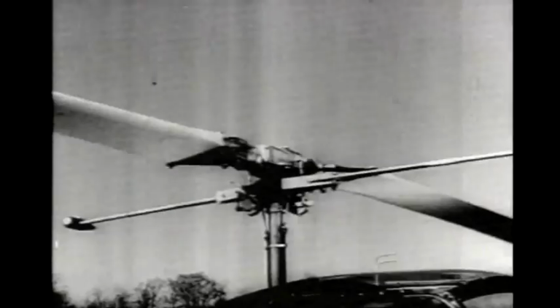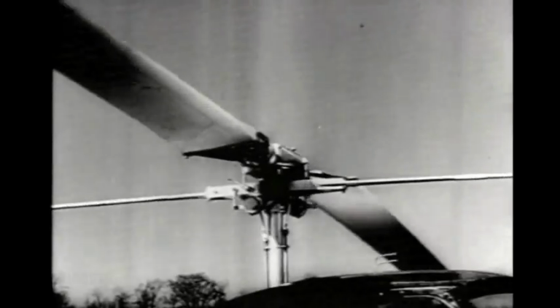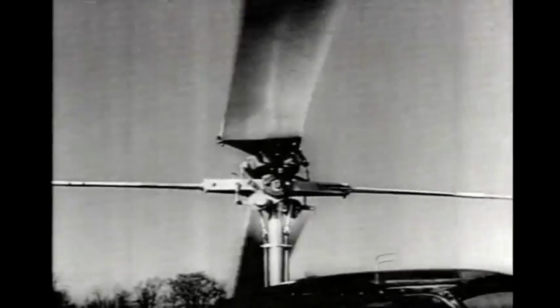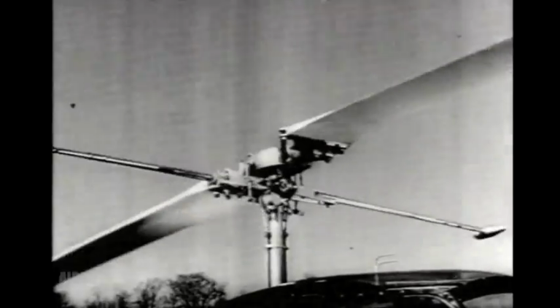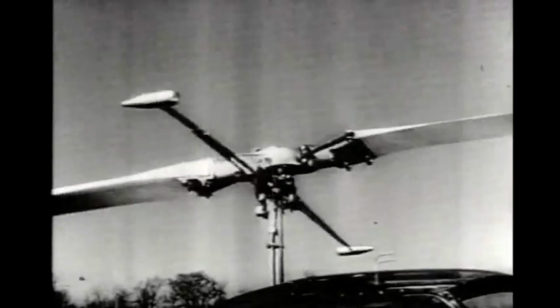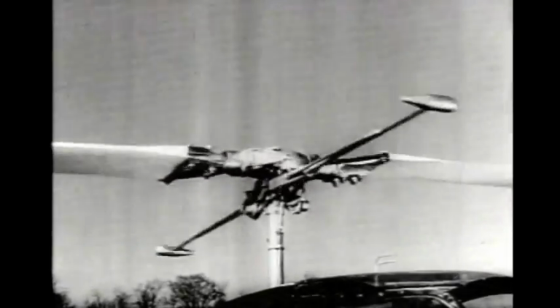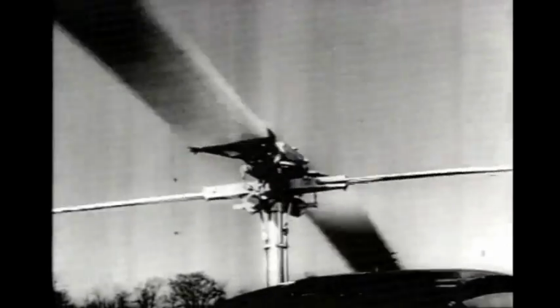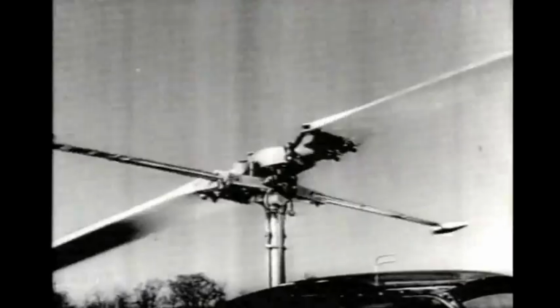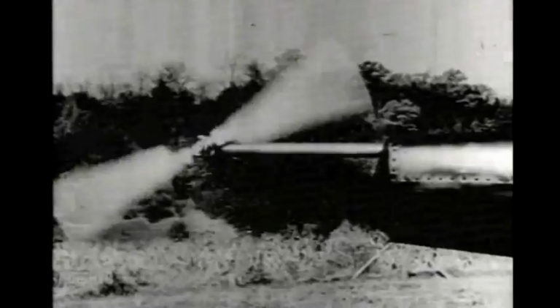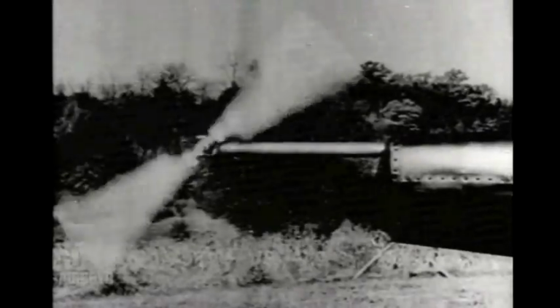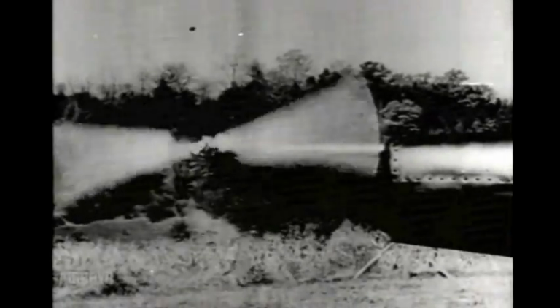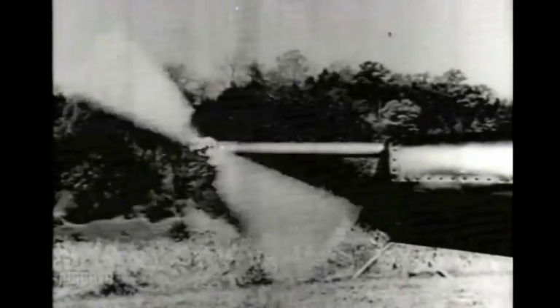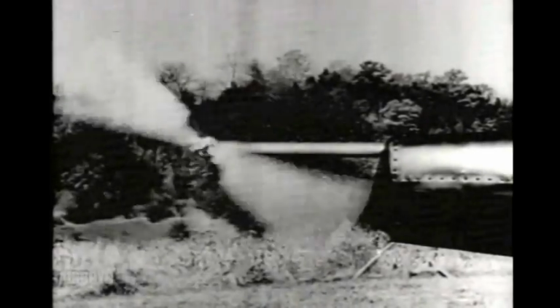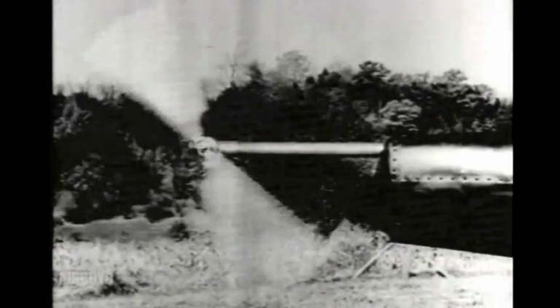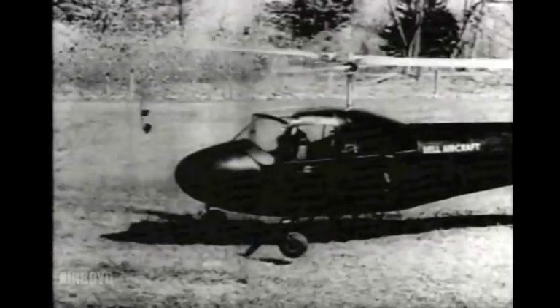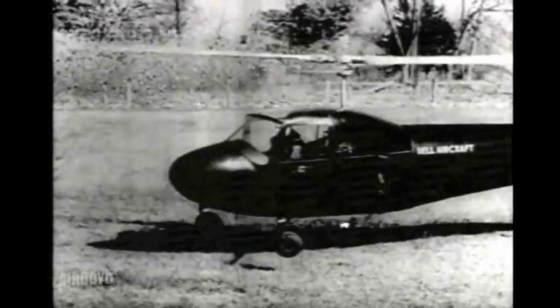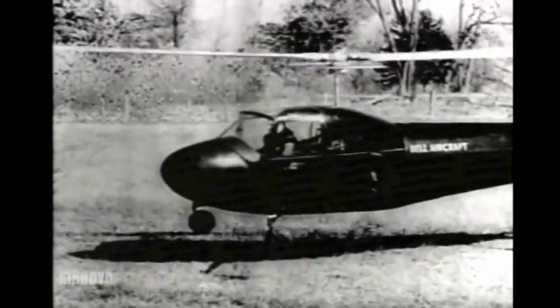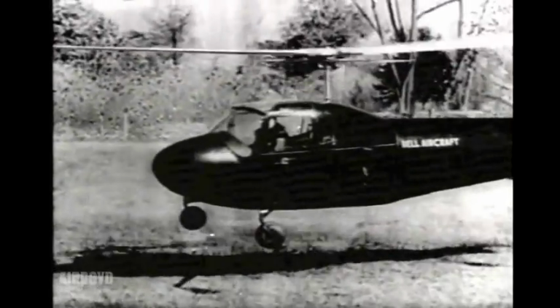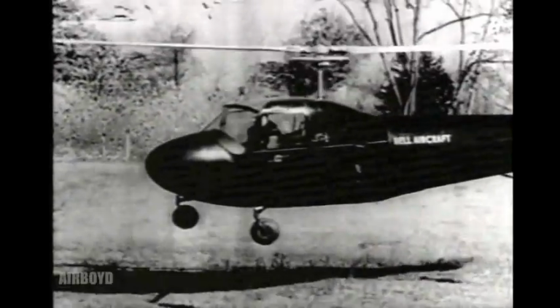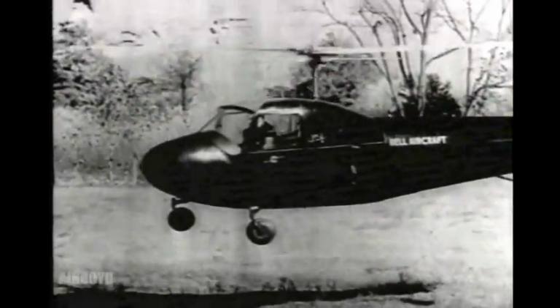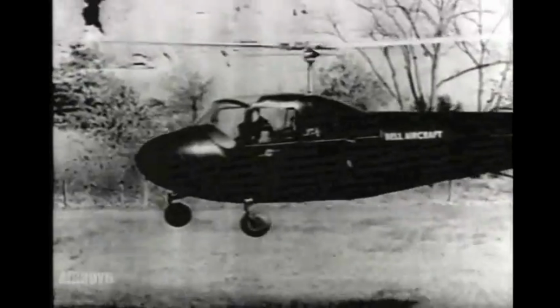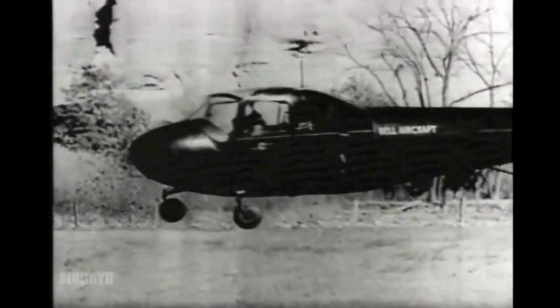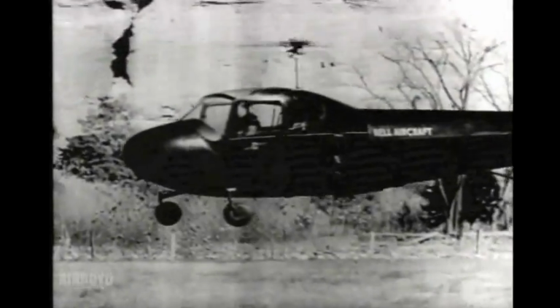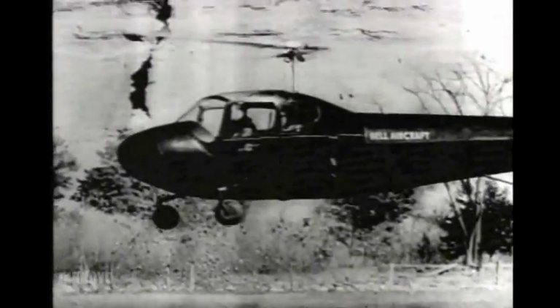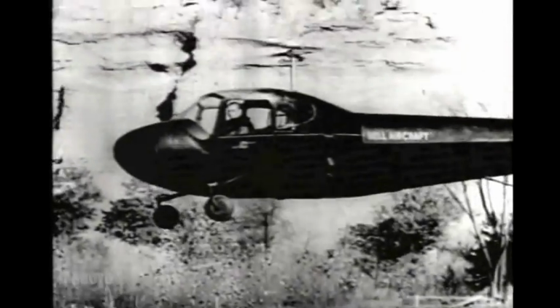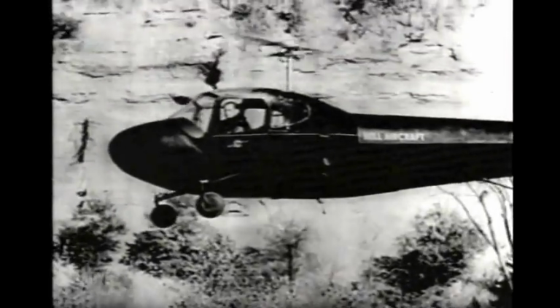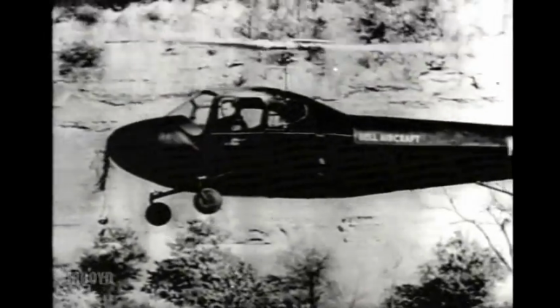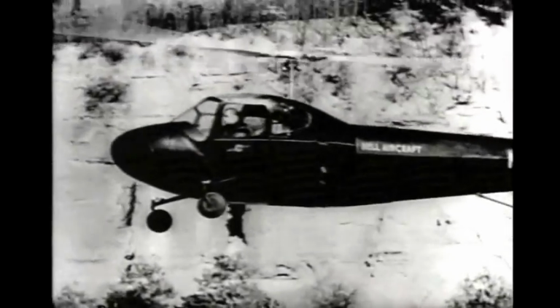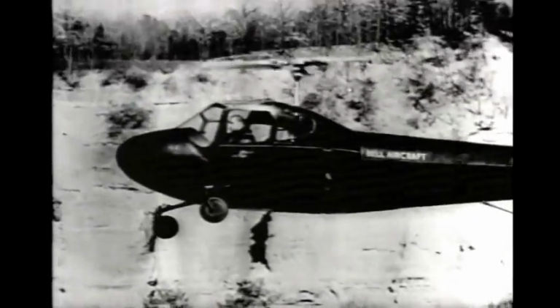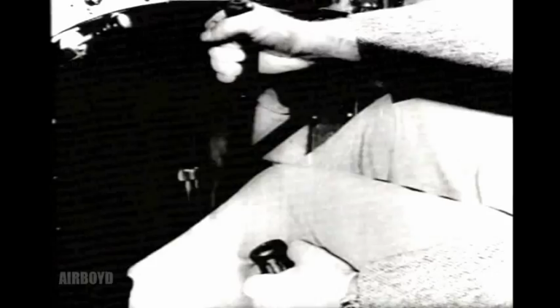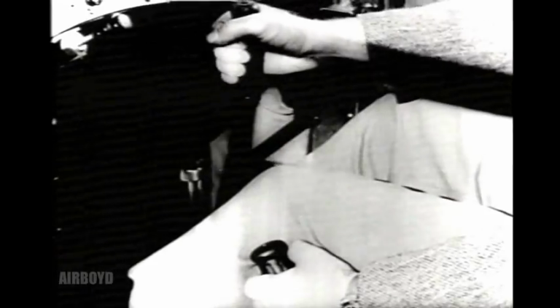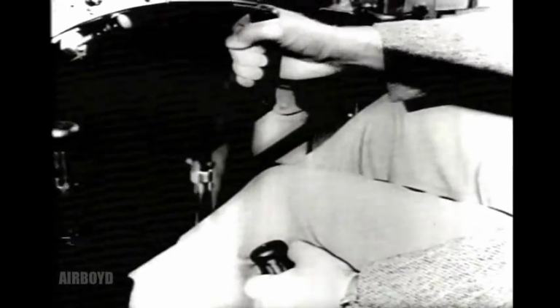Pitch control enables the helicopter to hover, needing no forward speed to sustain it in flight. It can fly at zero miles per hour. A conventional stick is moved in whatever direction the pilot wishes to travel. The craft can fly backward or sideward as easily as forward.